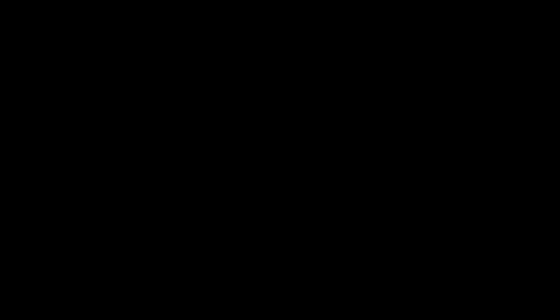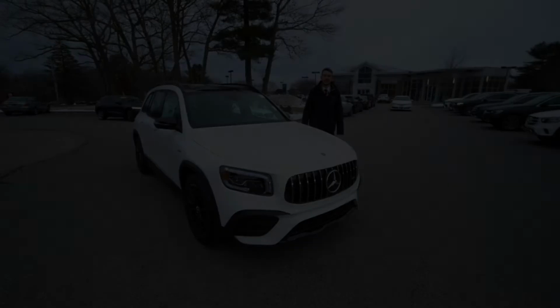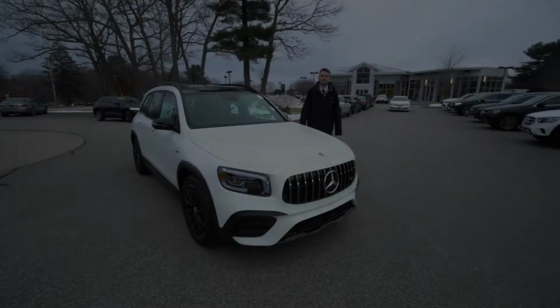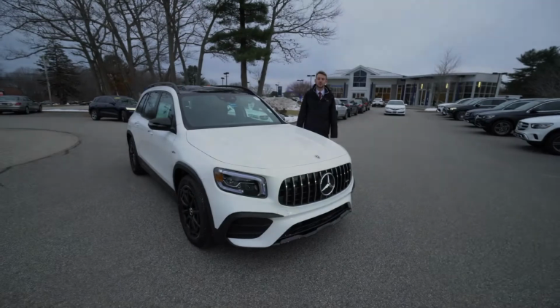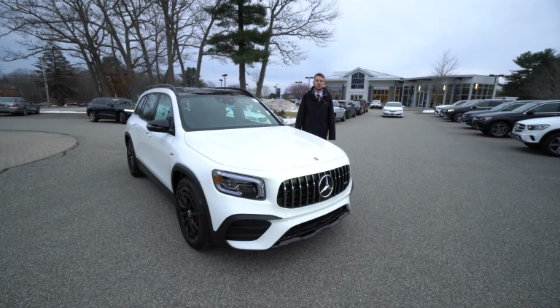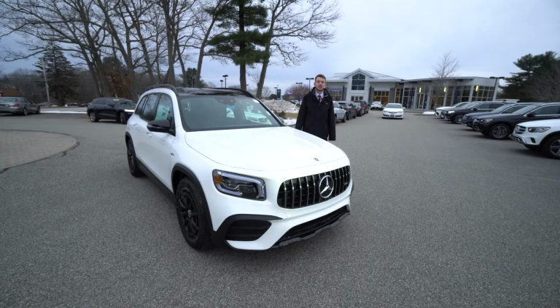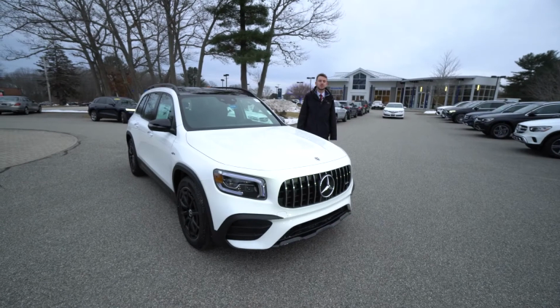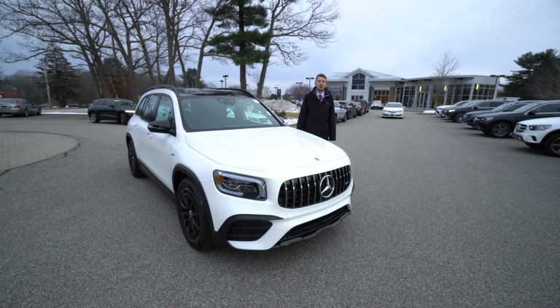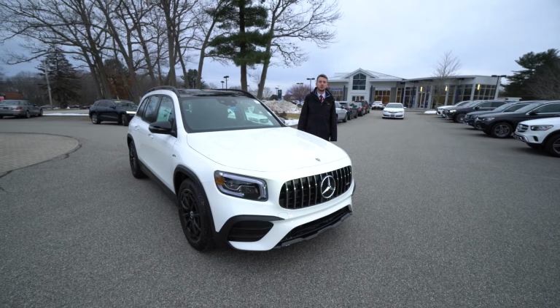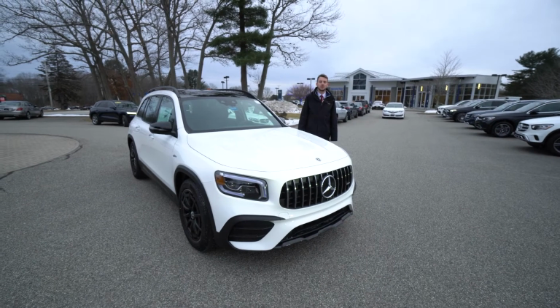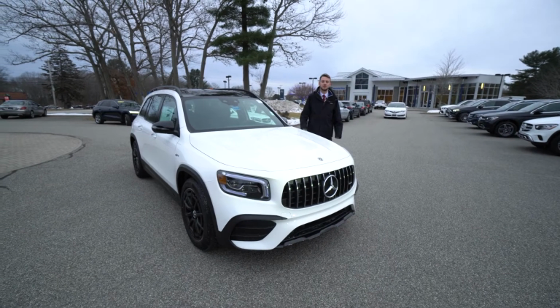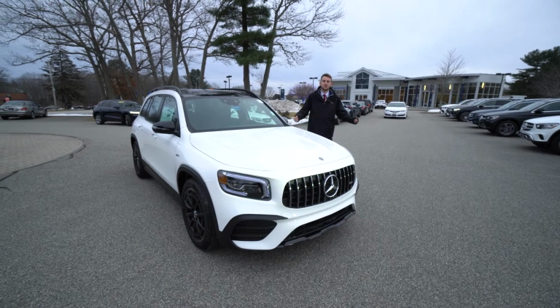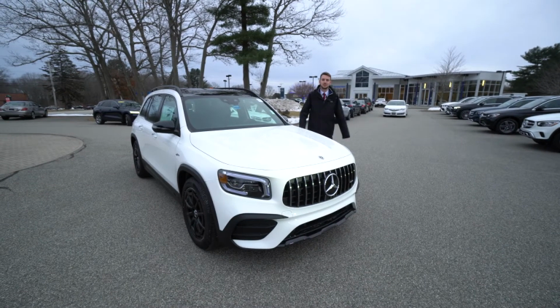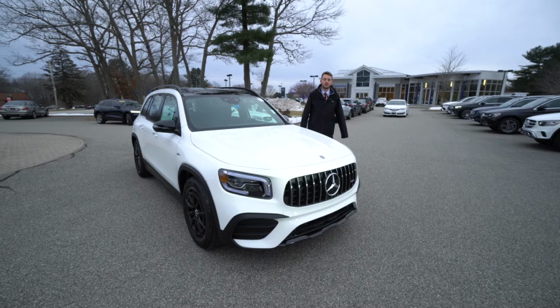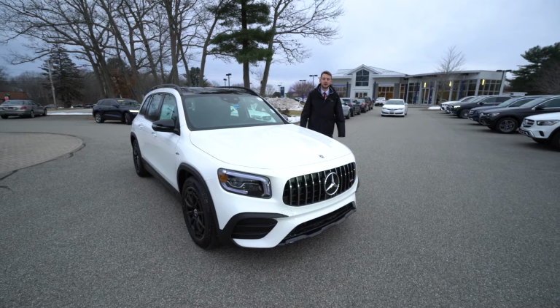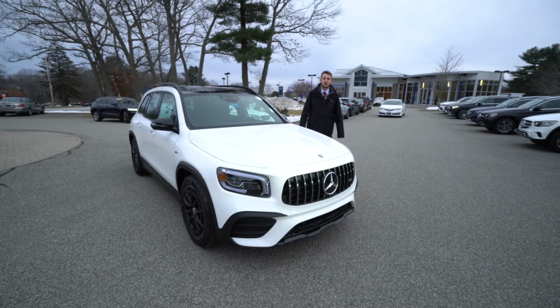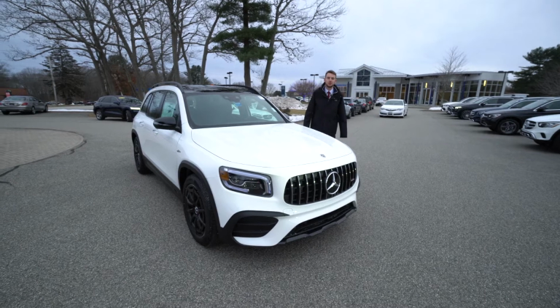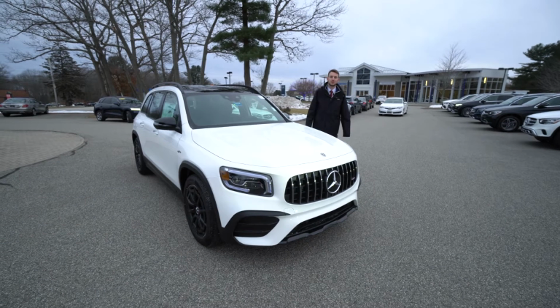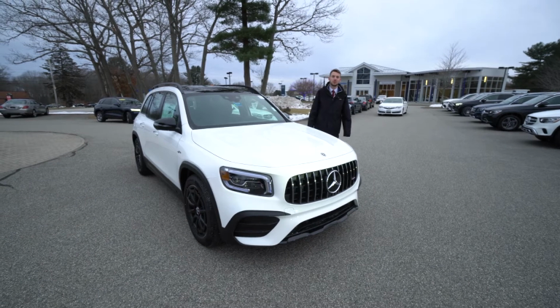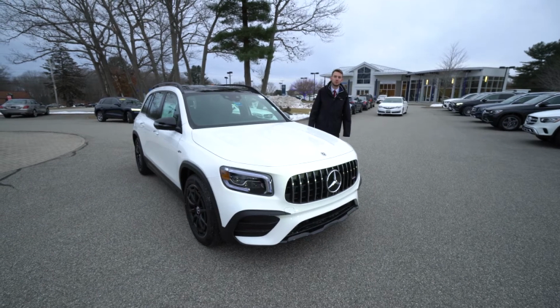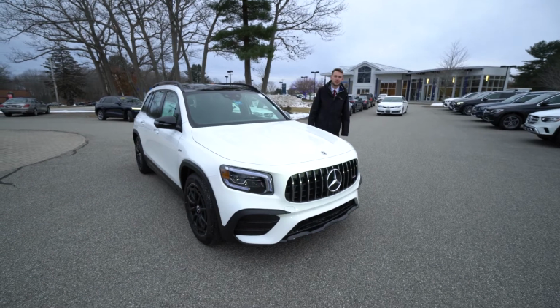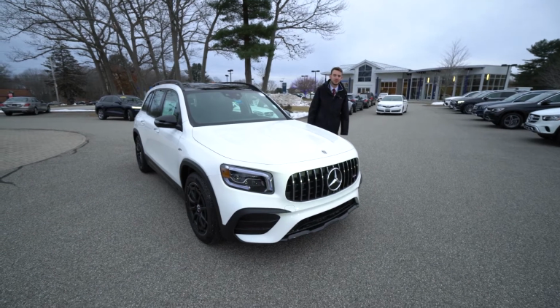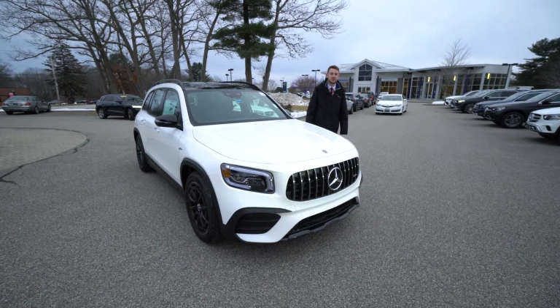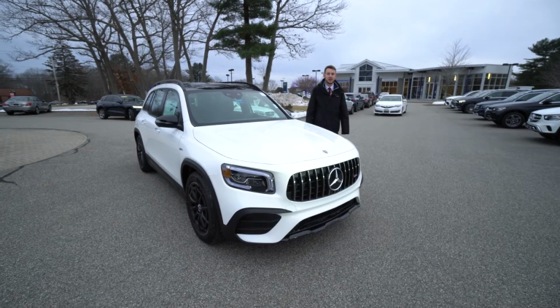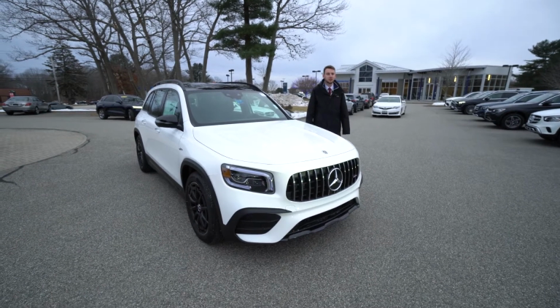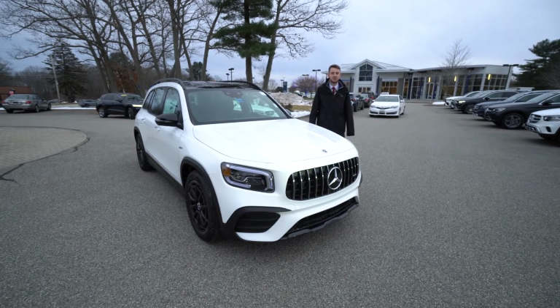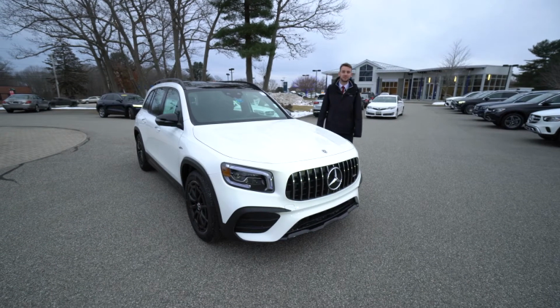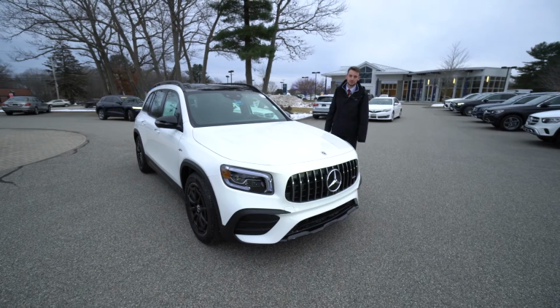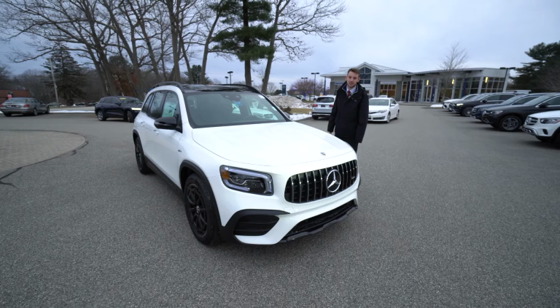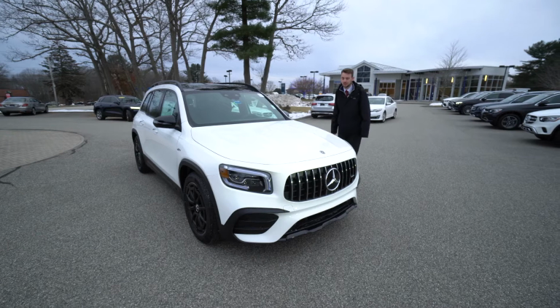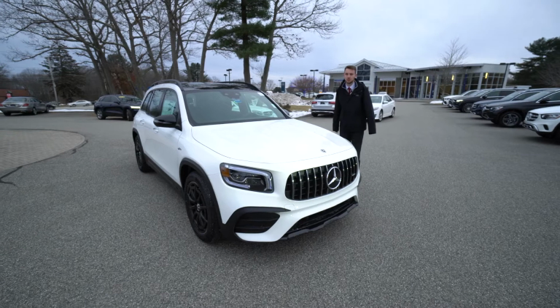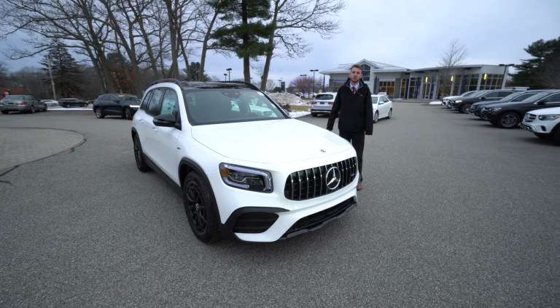Hi Ken, Spencer from Mercedes-Benz of Scarborough, and in front of me is the vehicle you inquired about — our 2022 Mercedes-Benz GLB 35 AMG. Let's take a closer look.